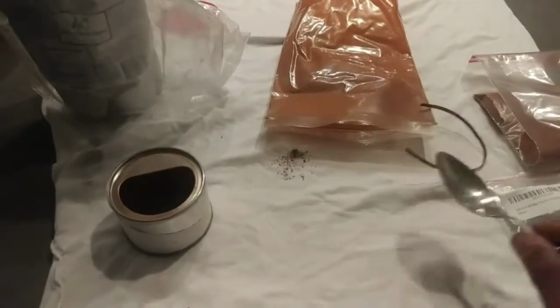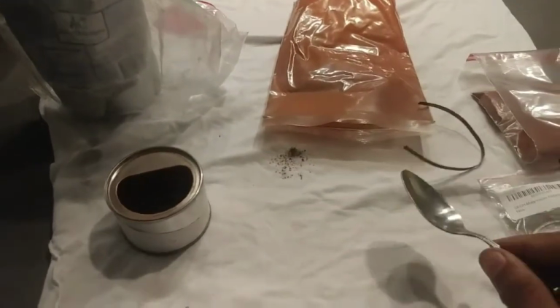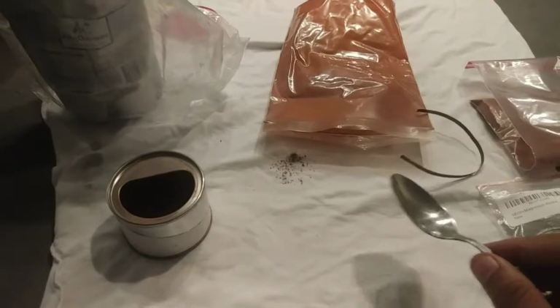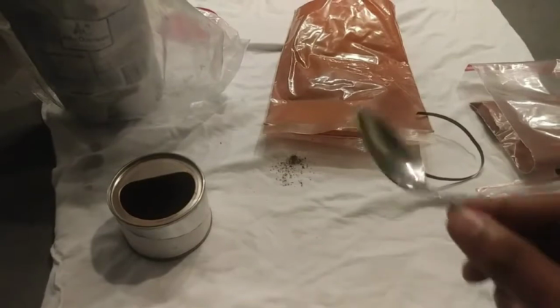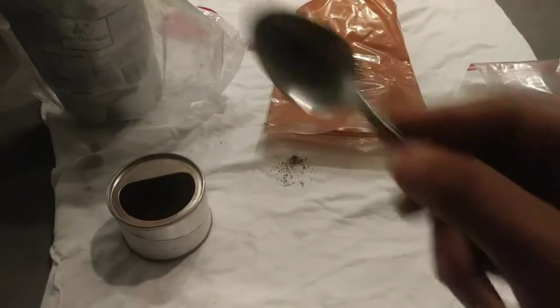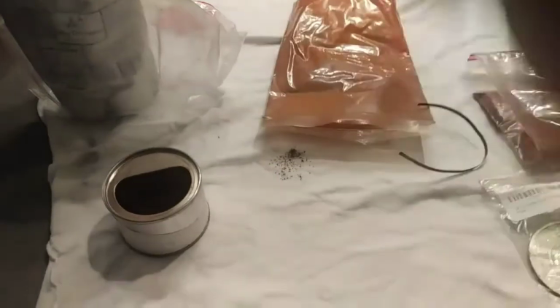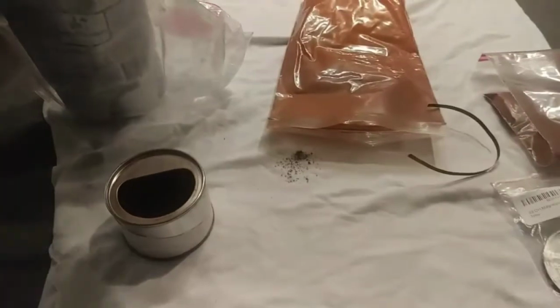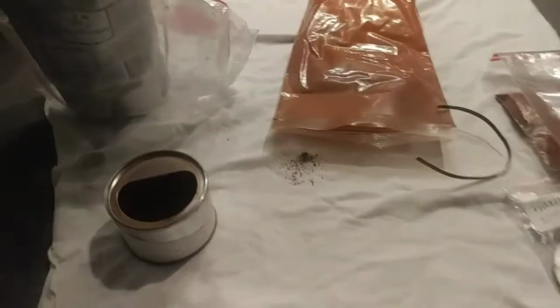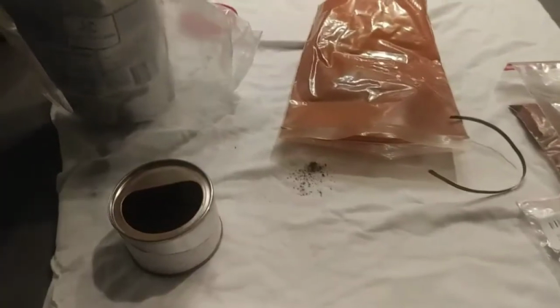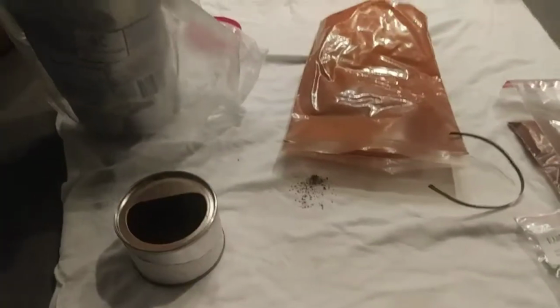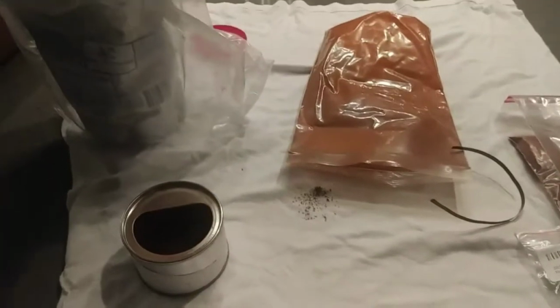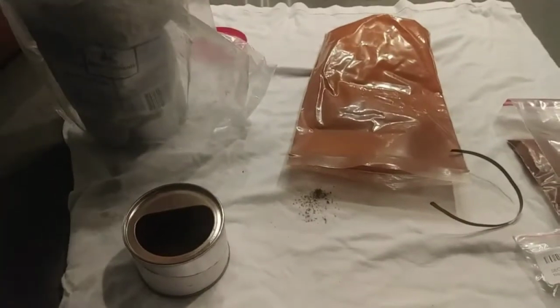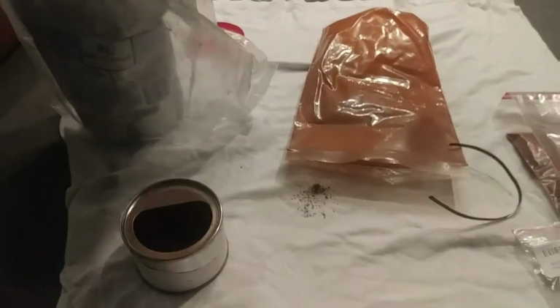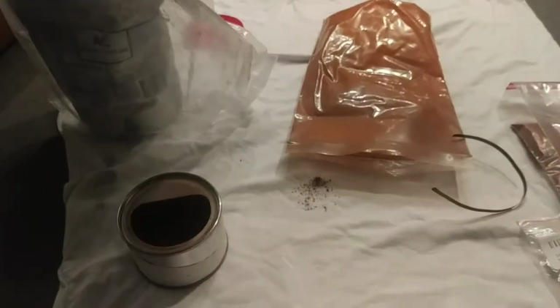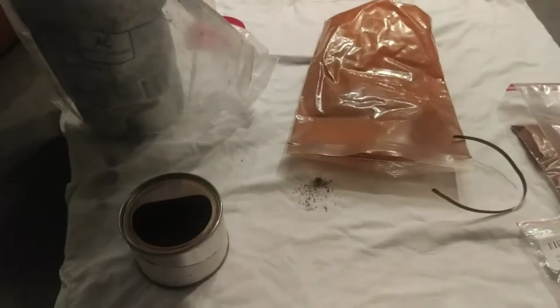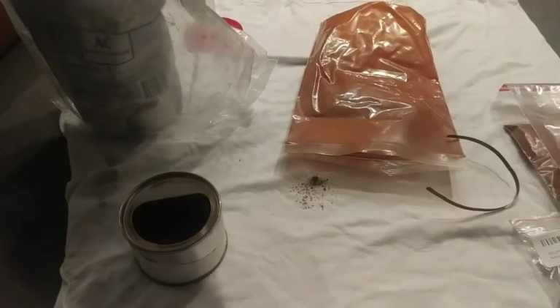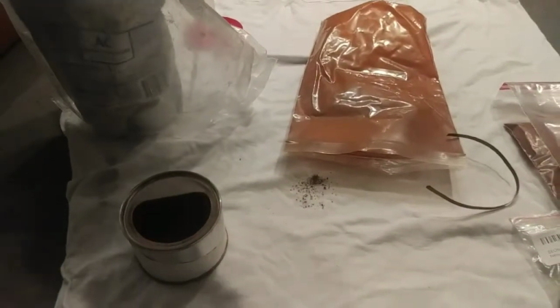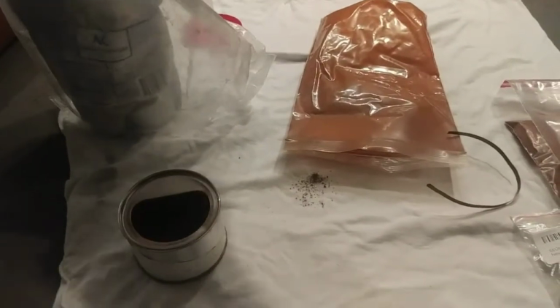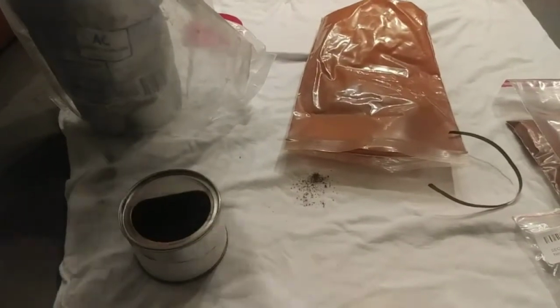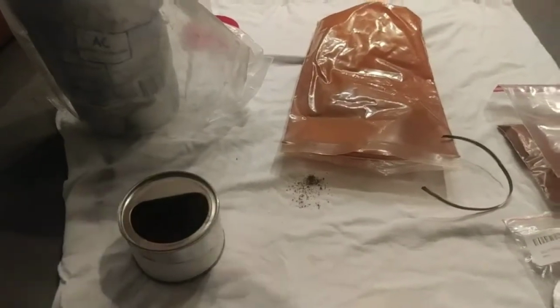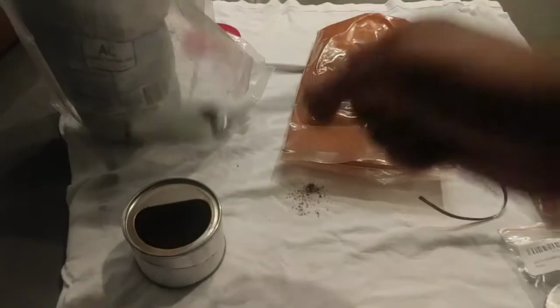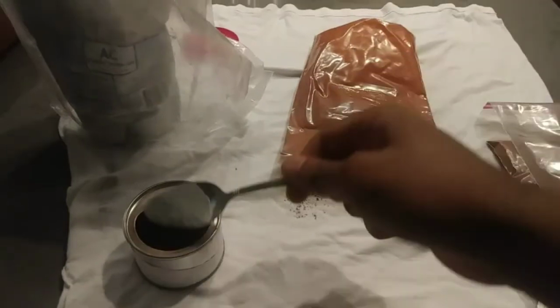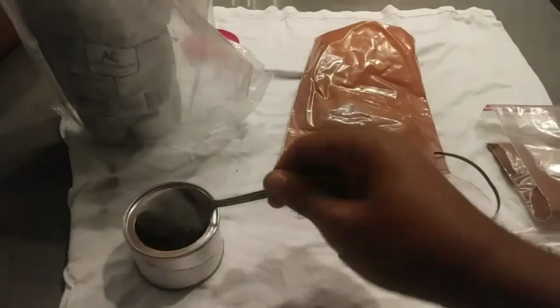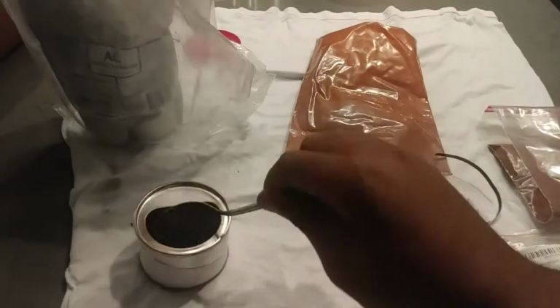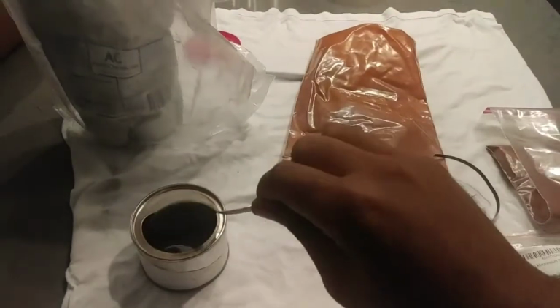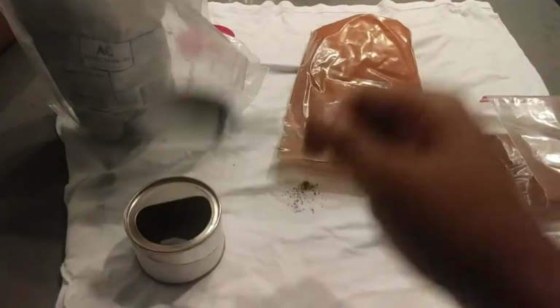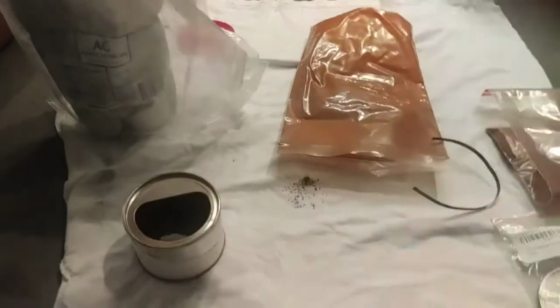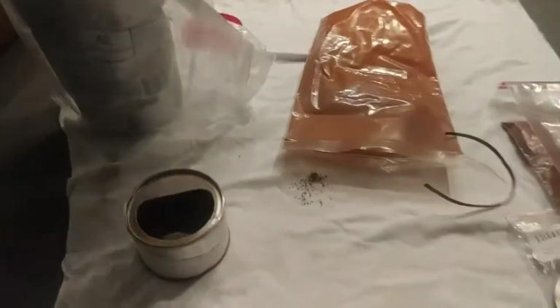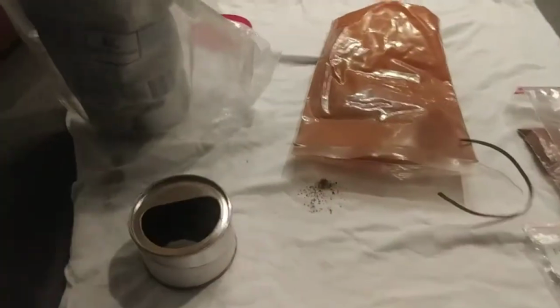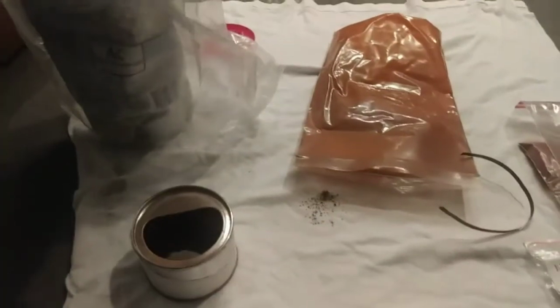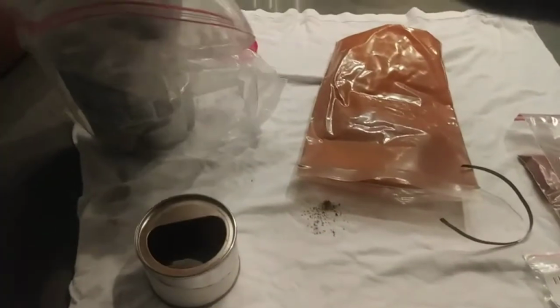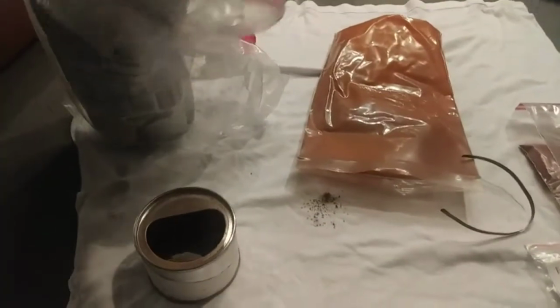What I like to do is two parts aluminum powder and one part iron oxide.